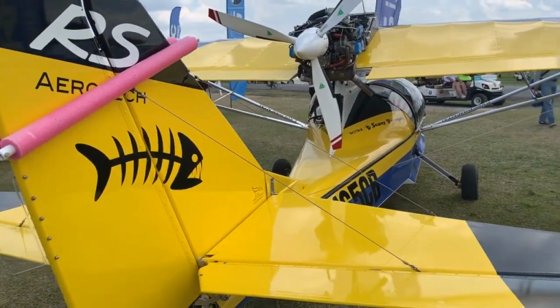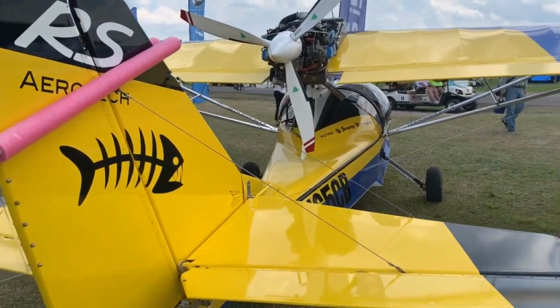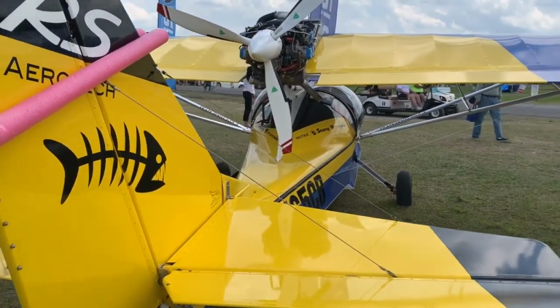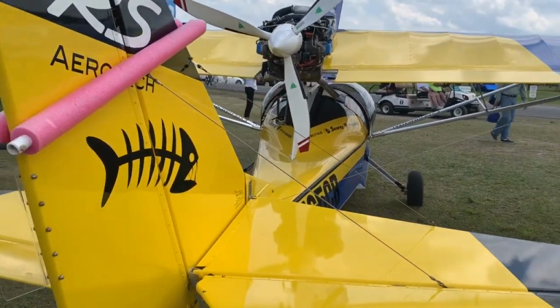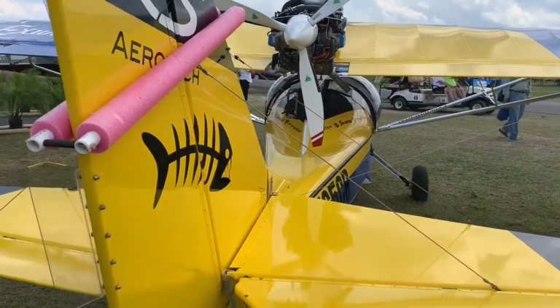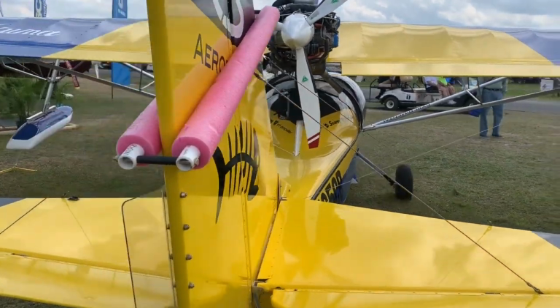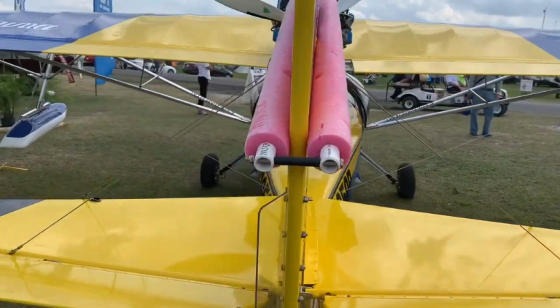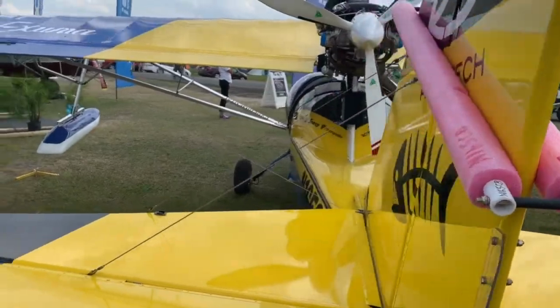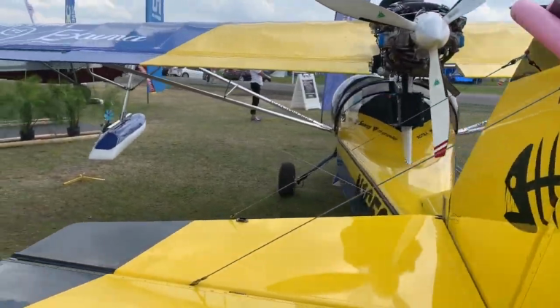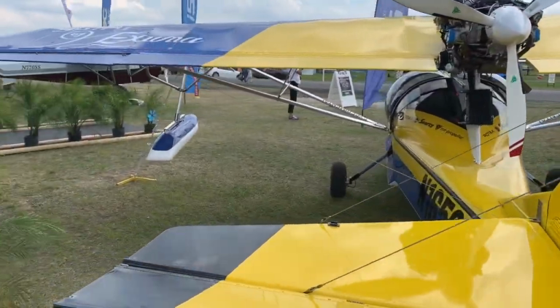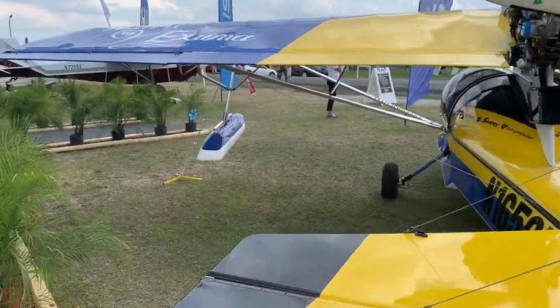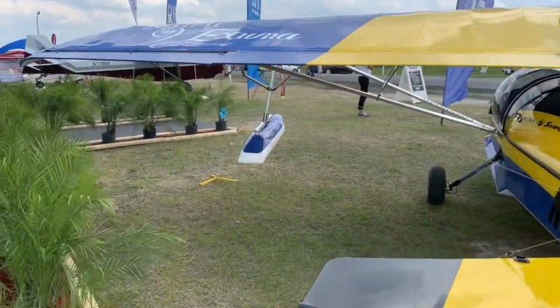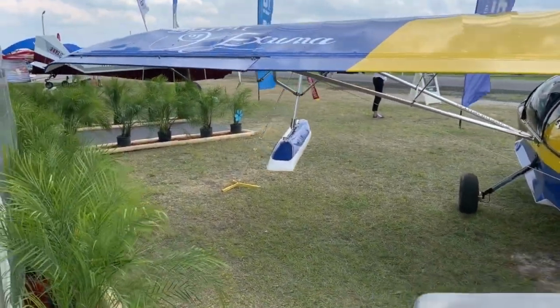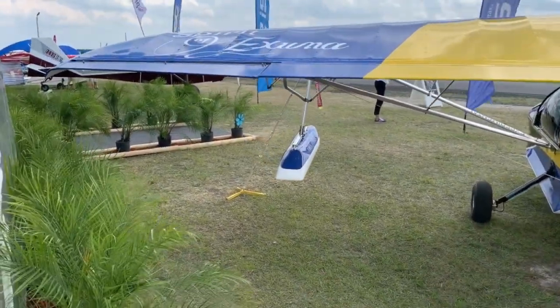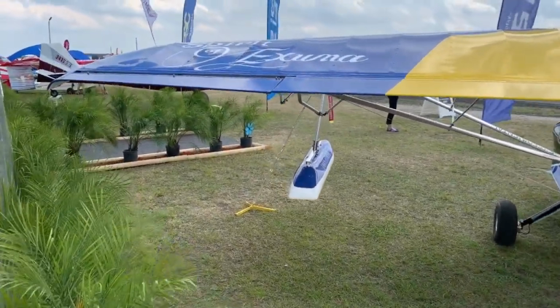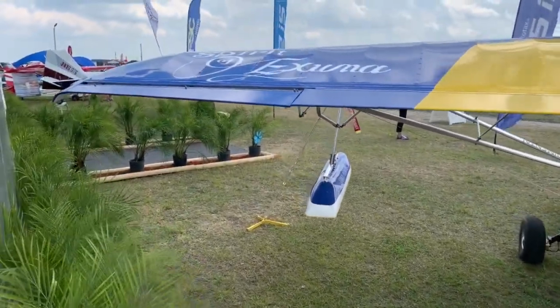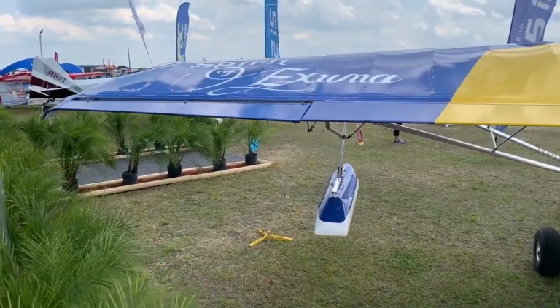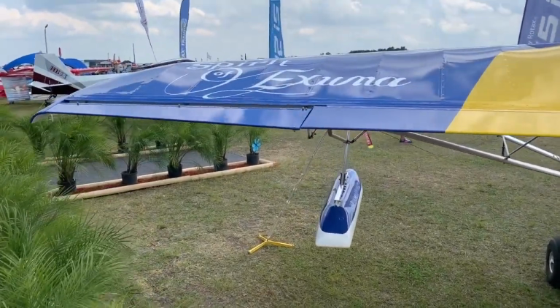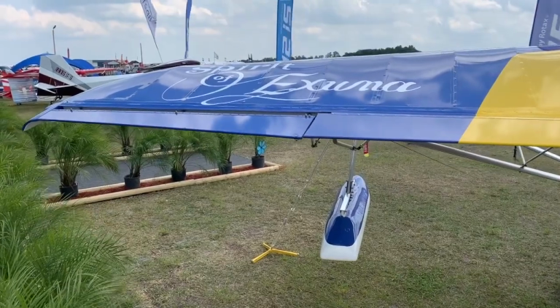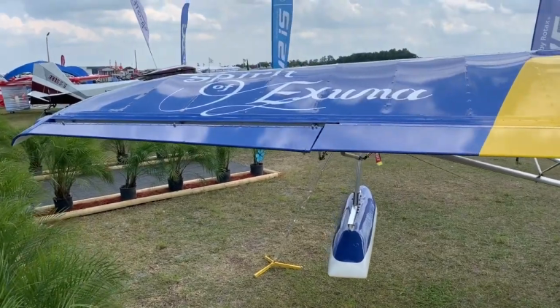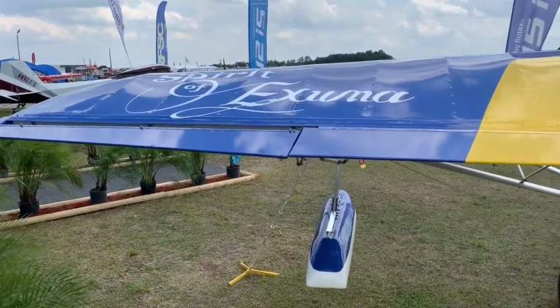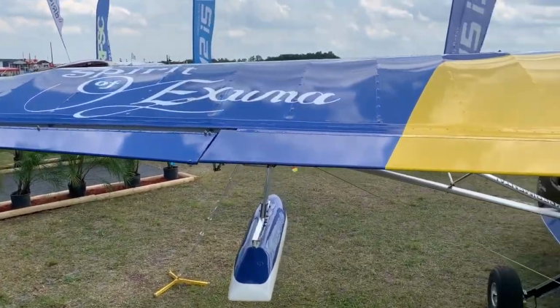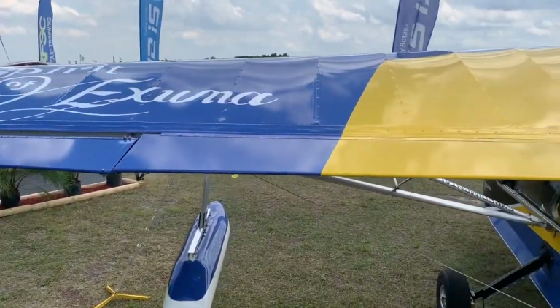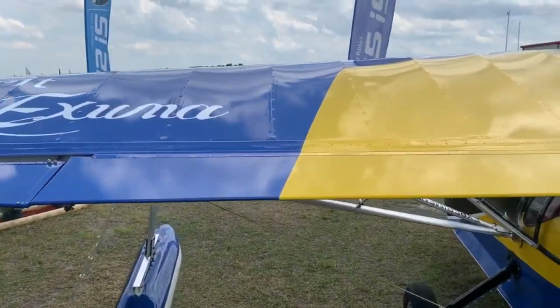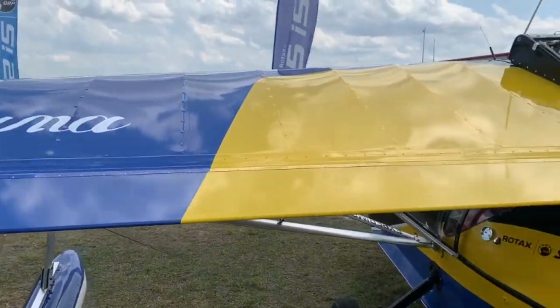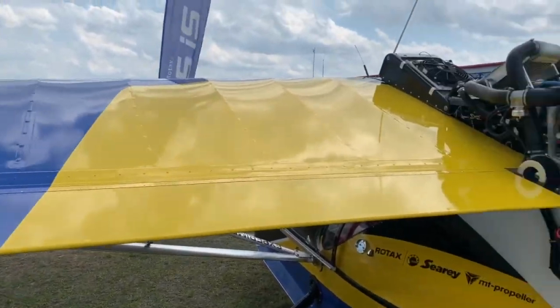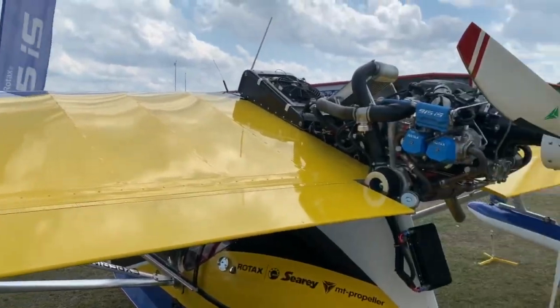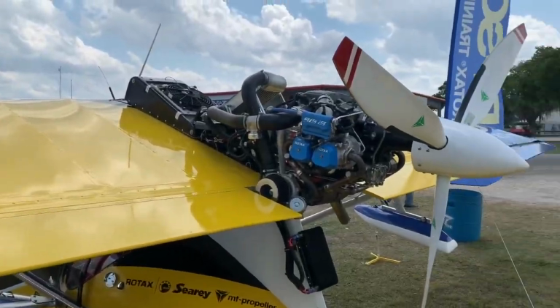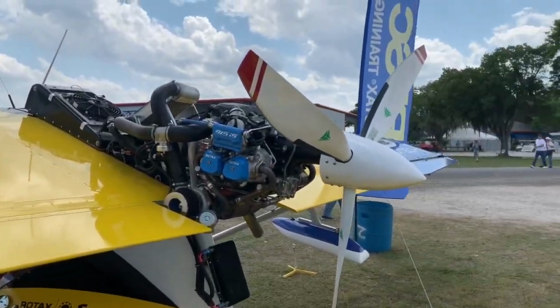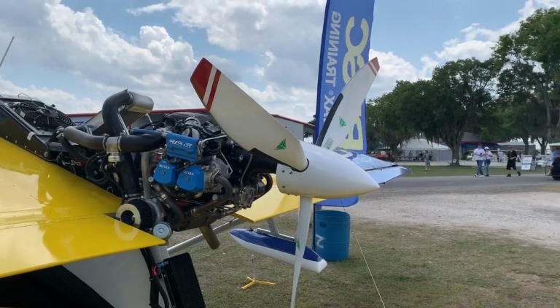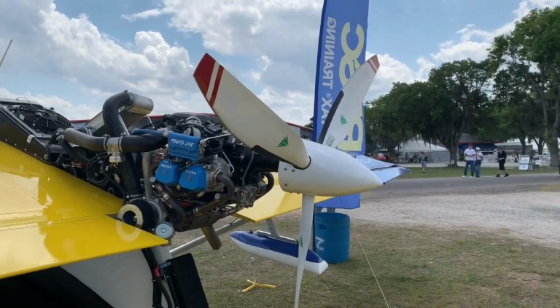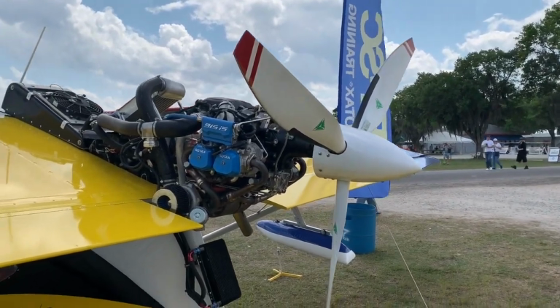much like you want to get out of a short field quickly. And when you want these things, you need a climb prop. But then up at altitude when you retard the throttle and want a little better fuel economy and yet want to cruise at the highest speed, now you need a cruise prop.